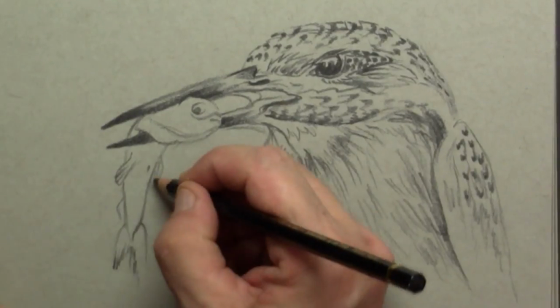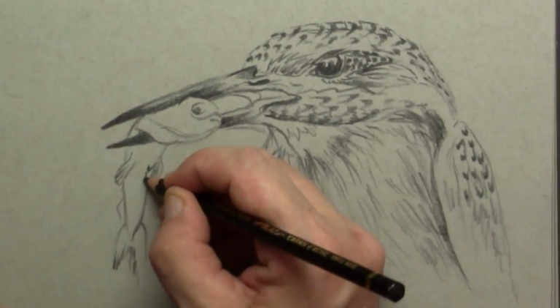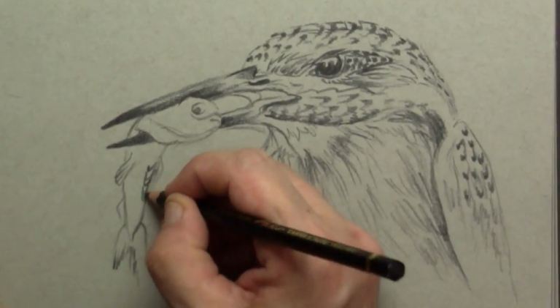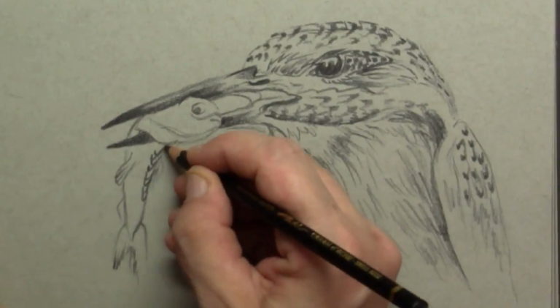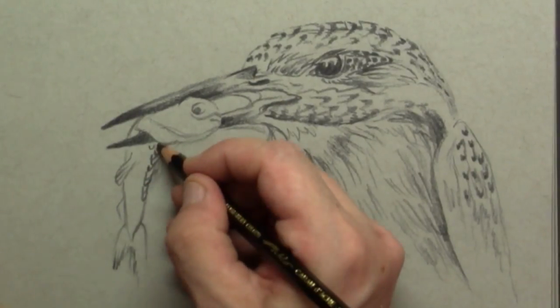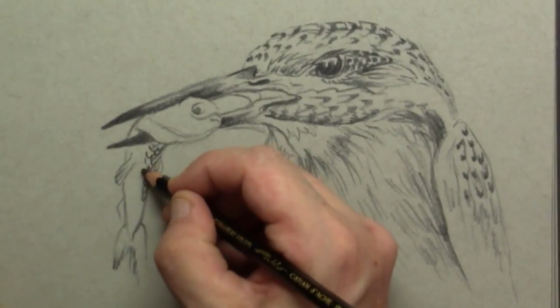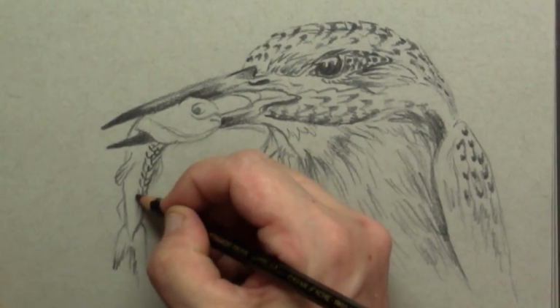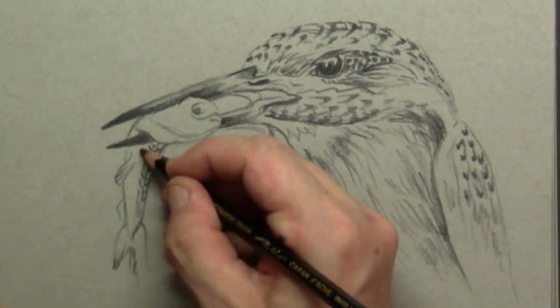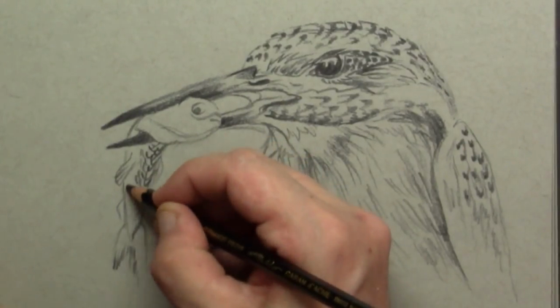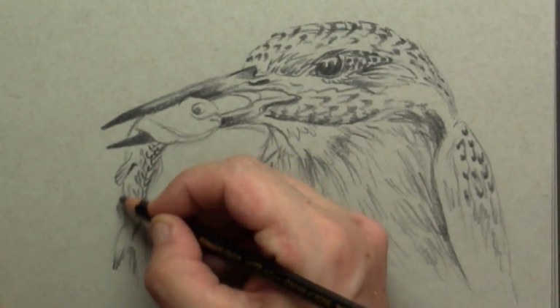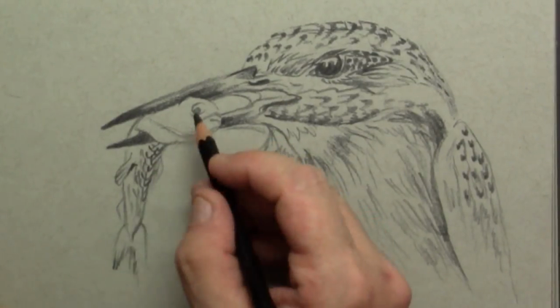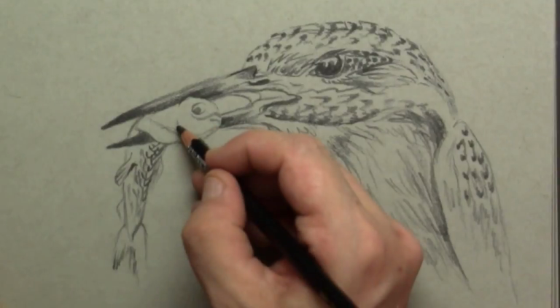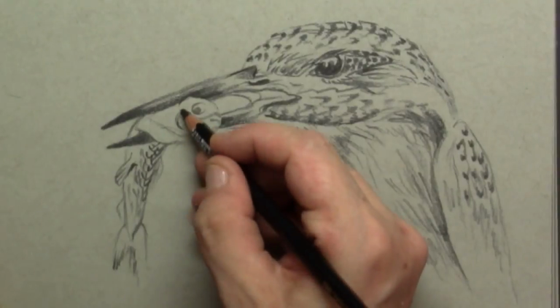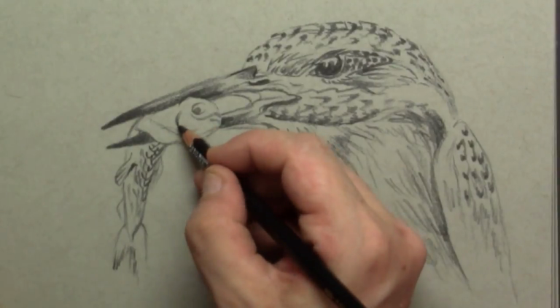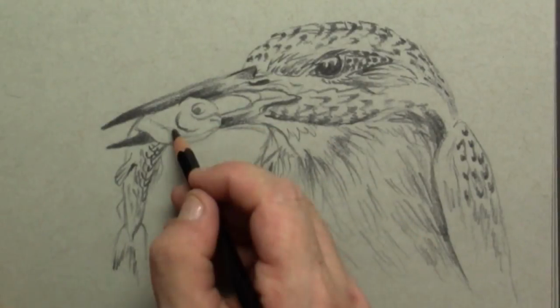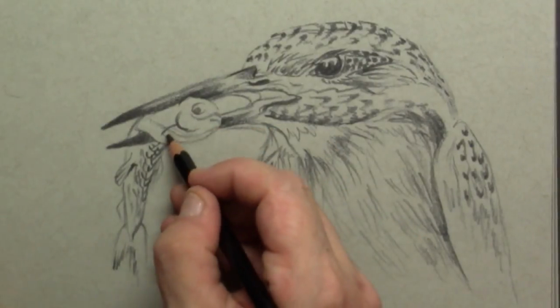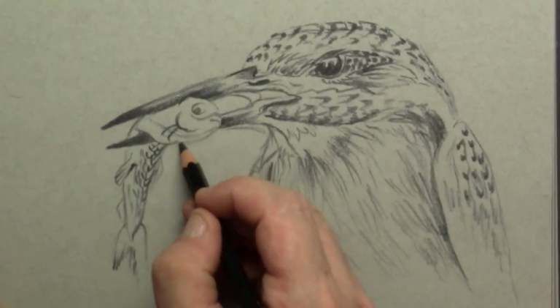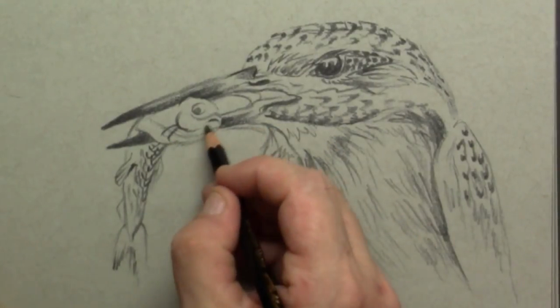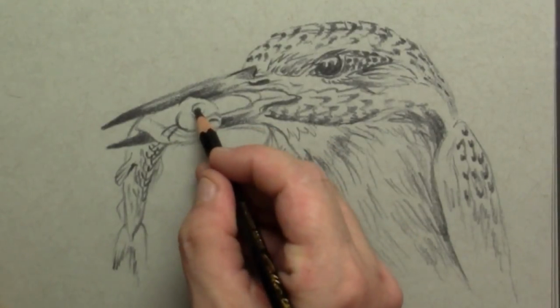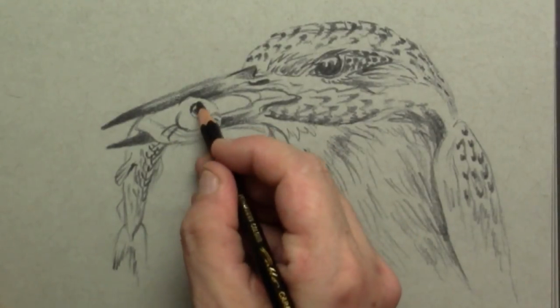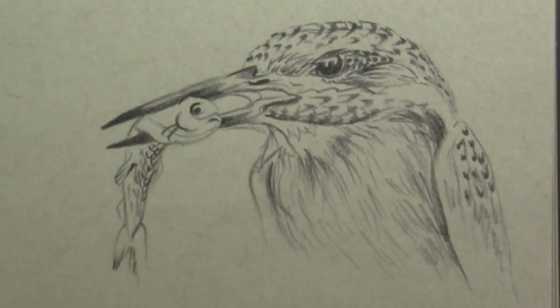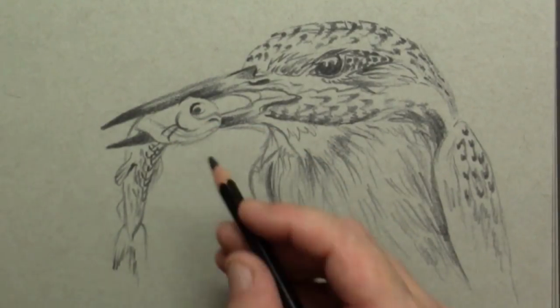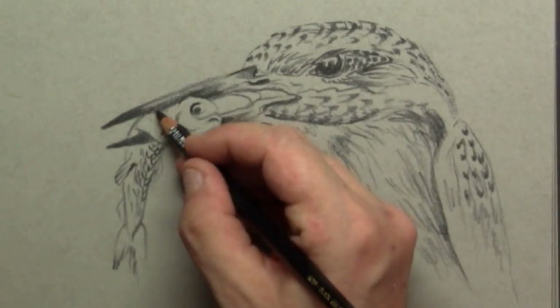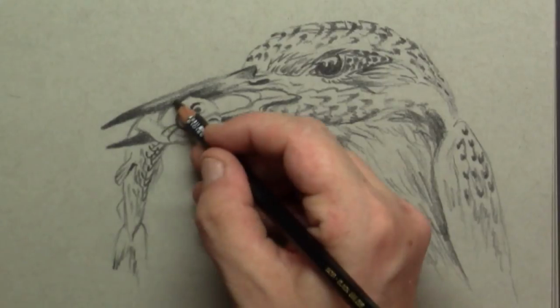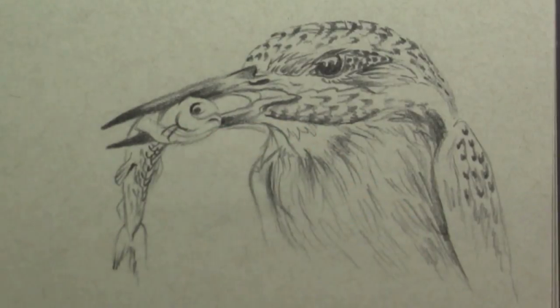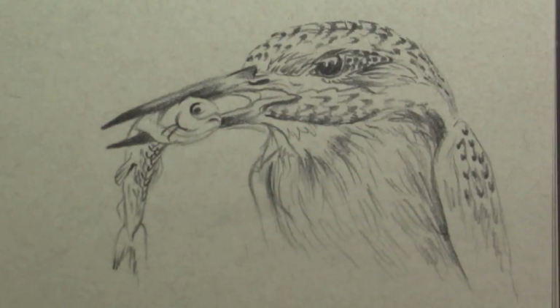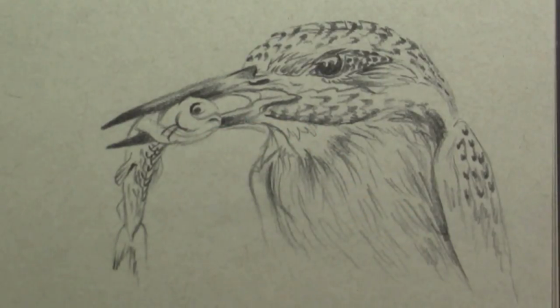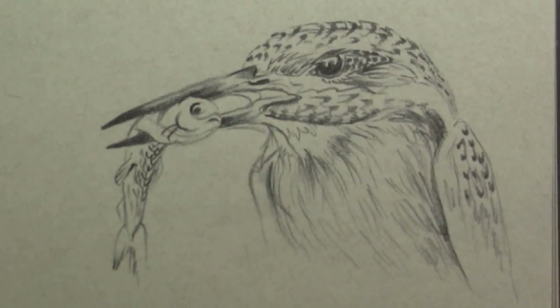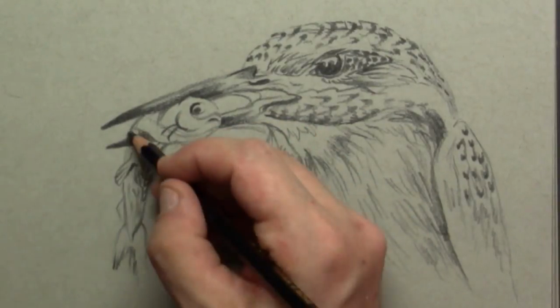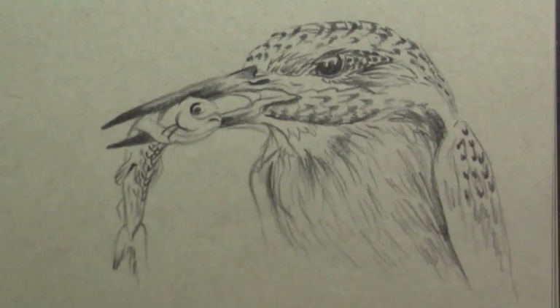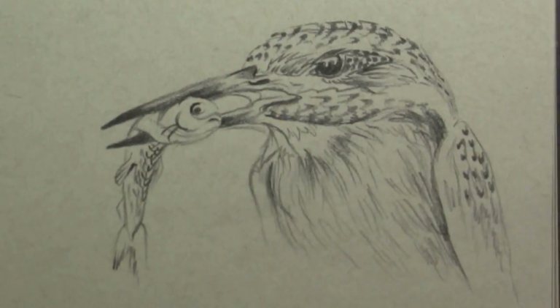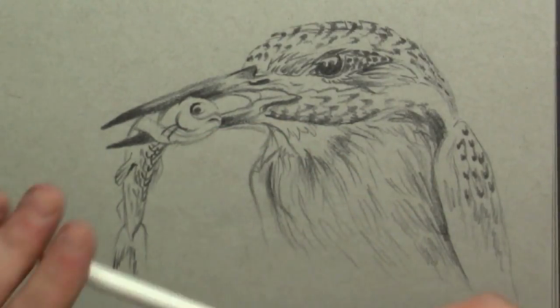For the fish itself I draw in some scales — and well, that fish is really in trouble of course.